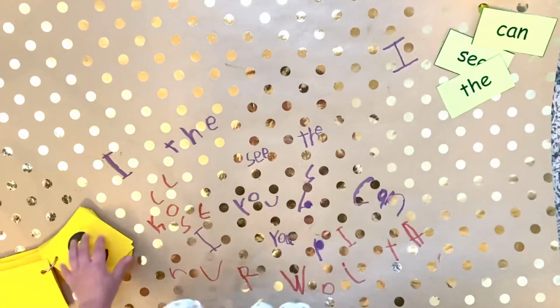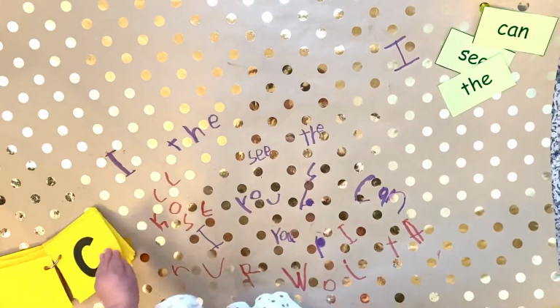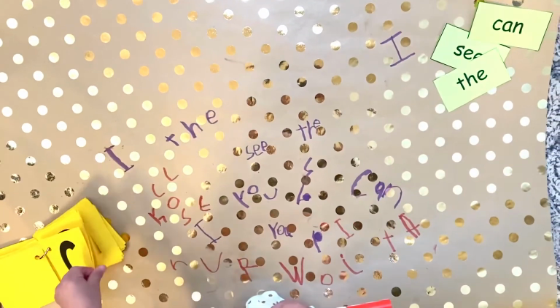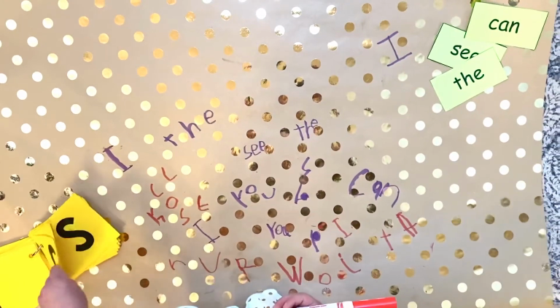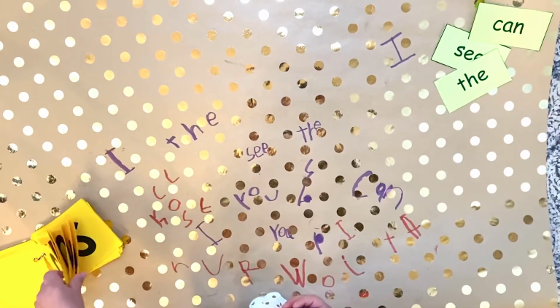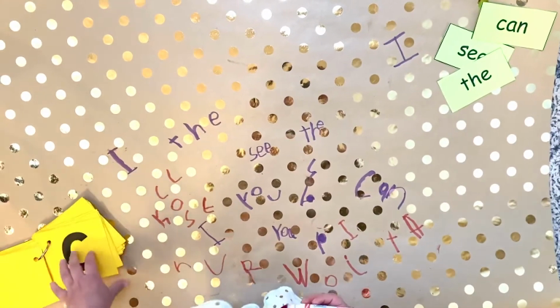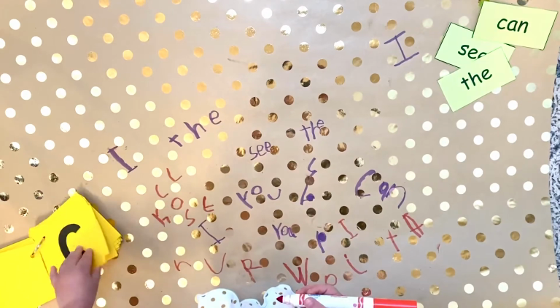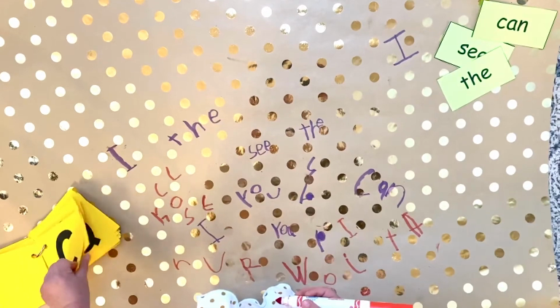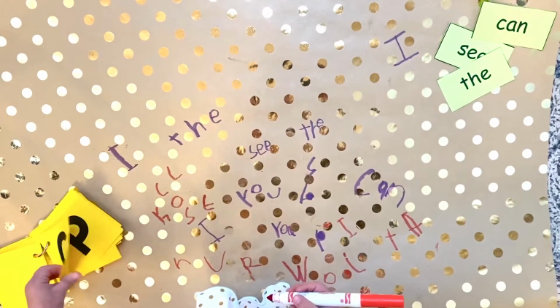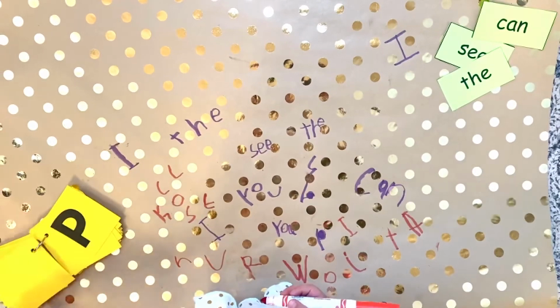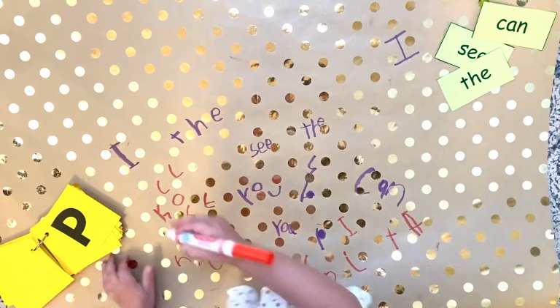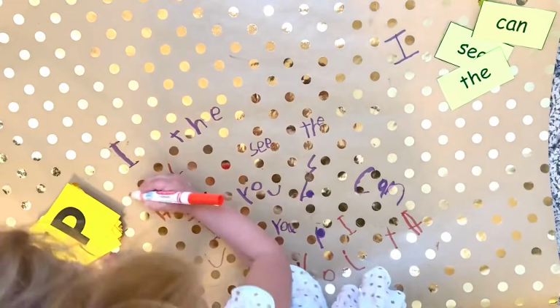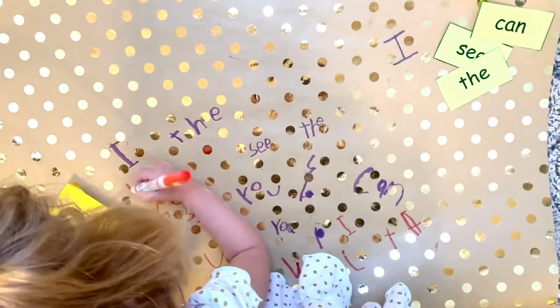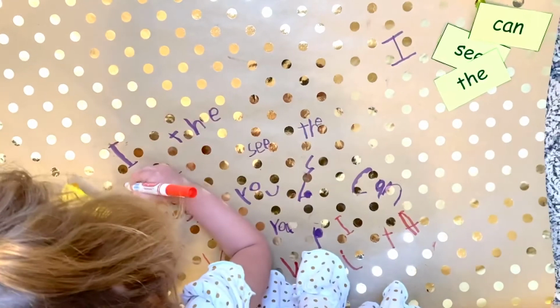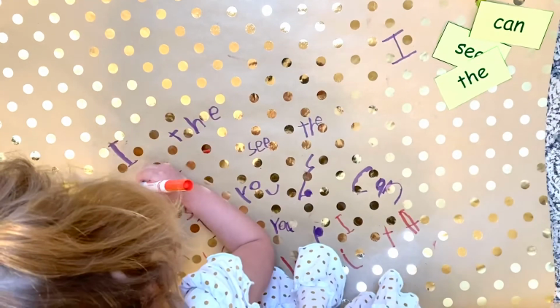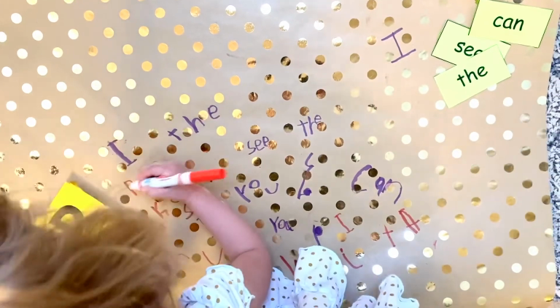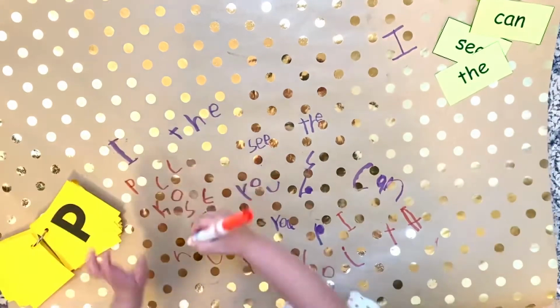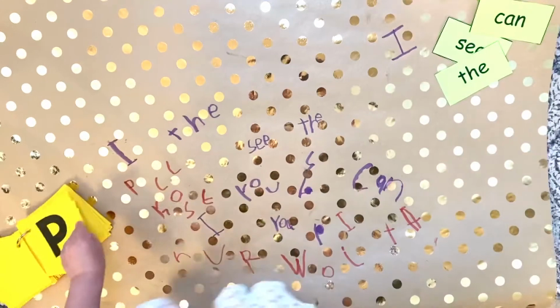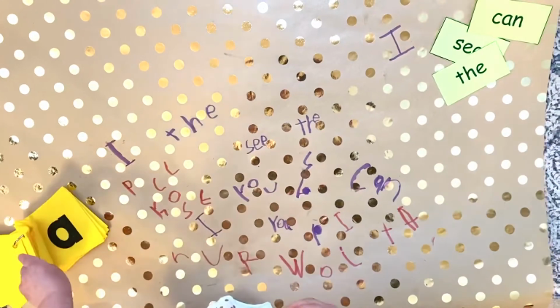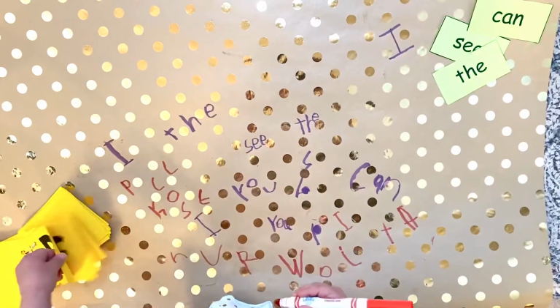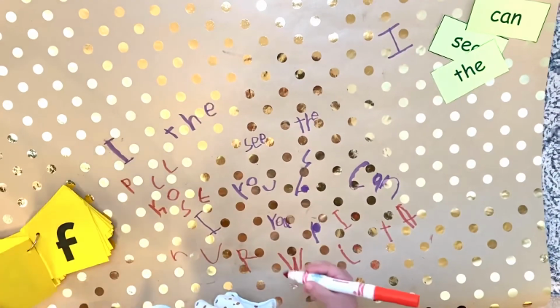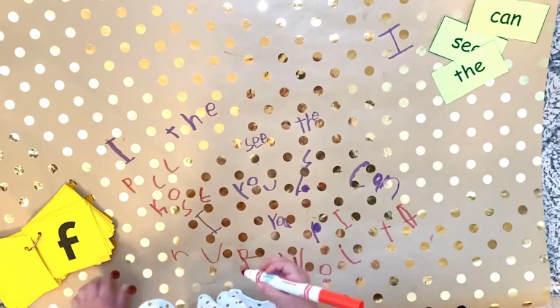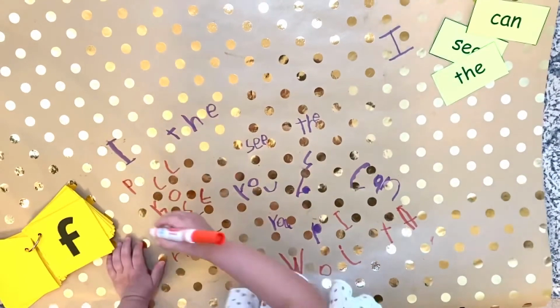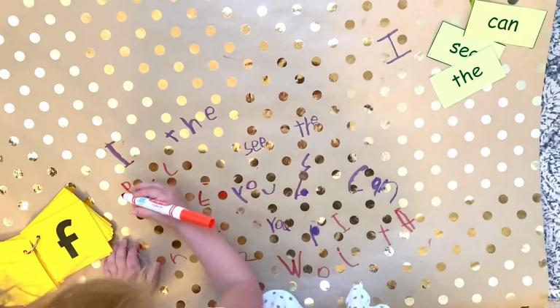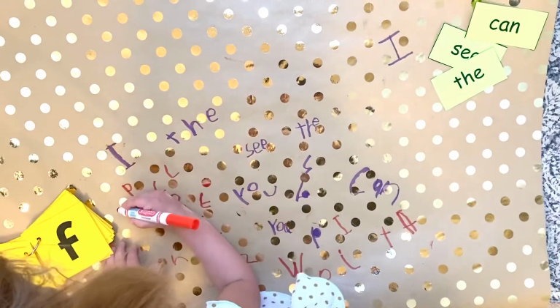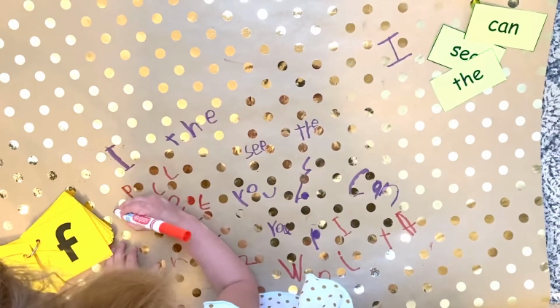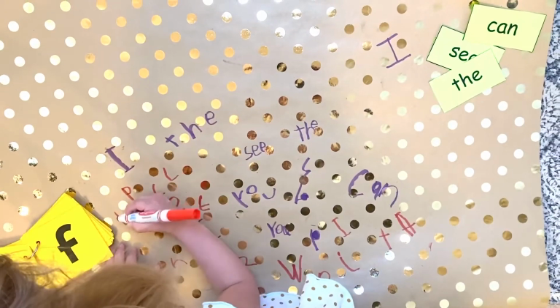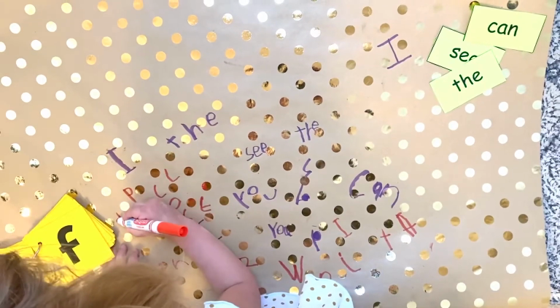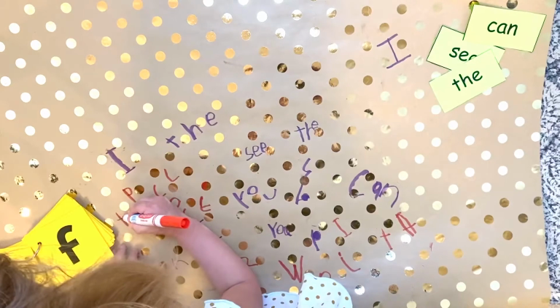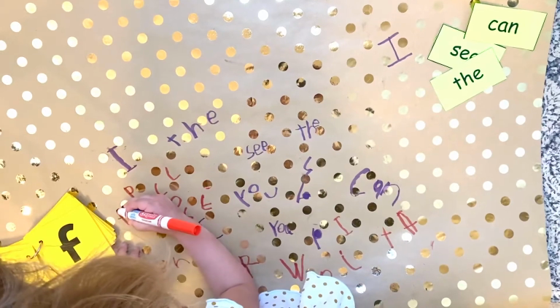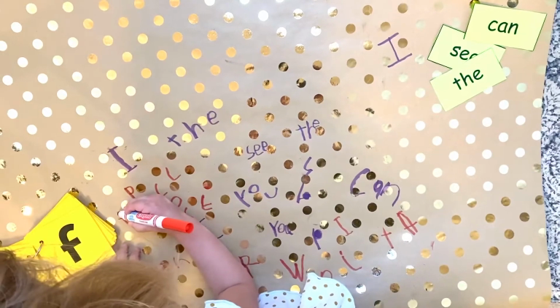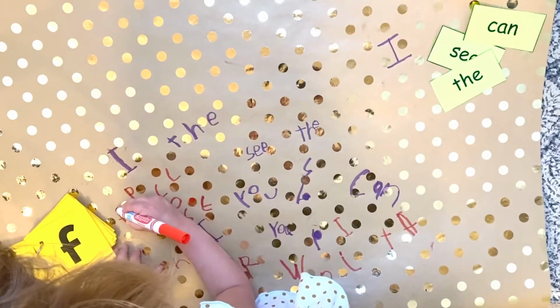You can do this with just letters in one color of marker, or you can do letters in the morning with one color of marker like we are now, and then use another color of marker to do words you're working on at home.